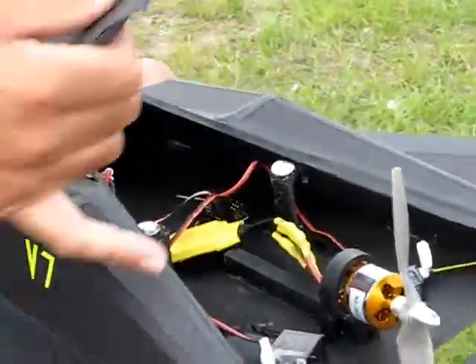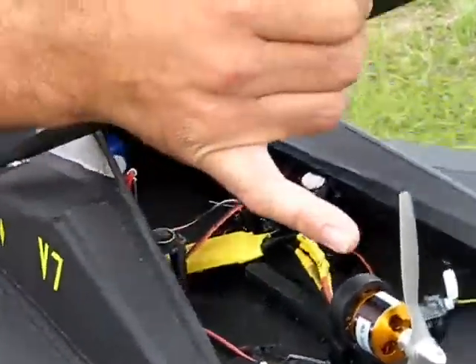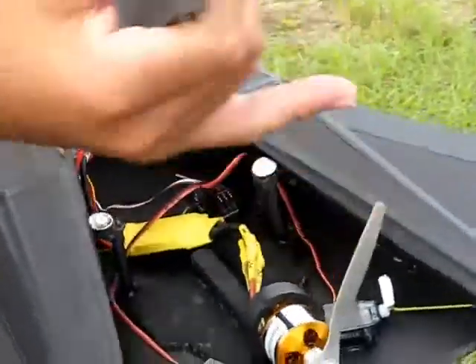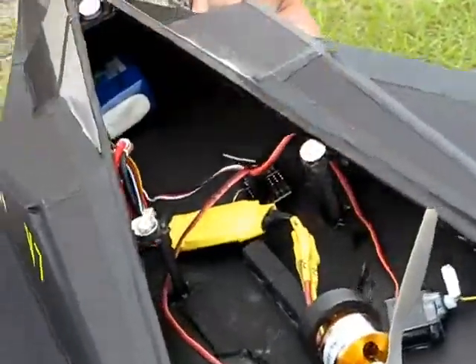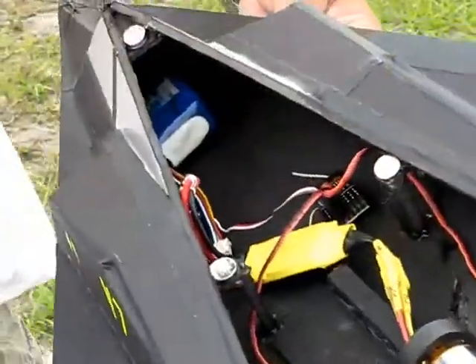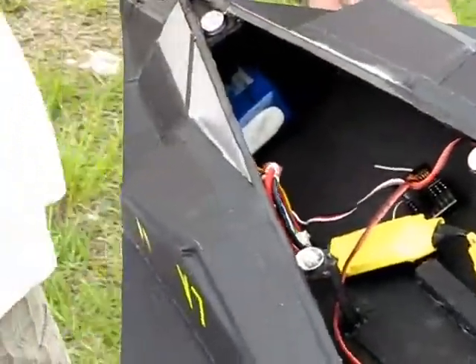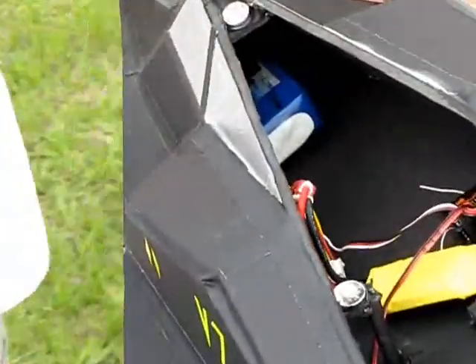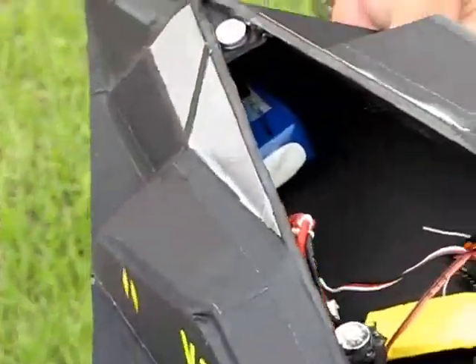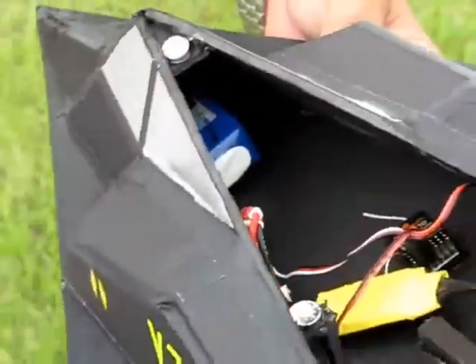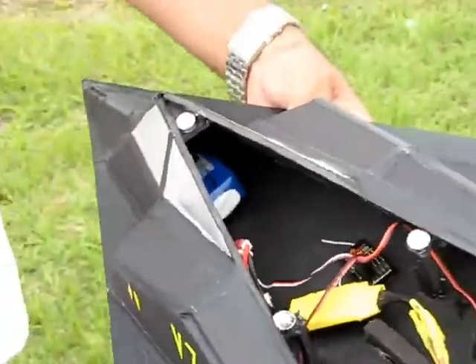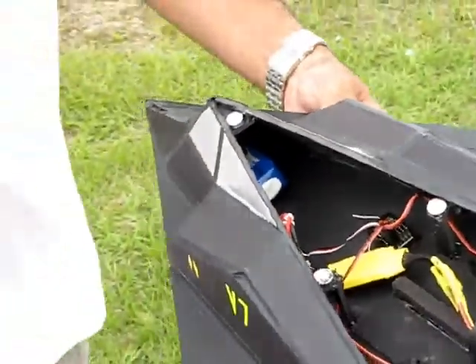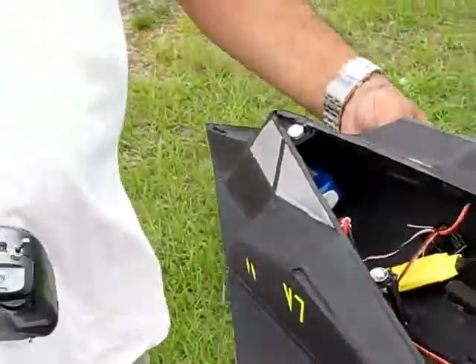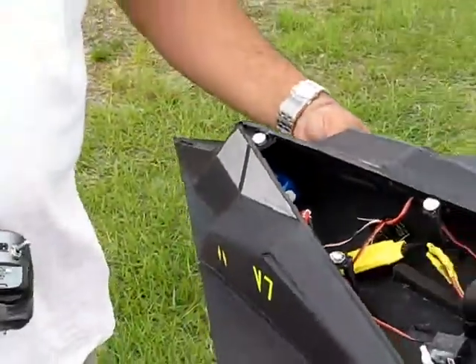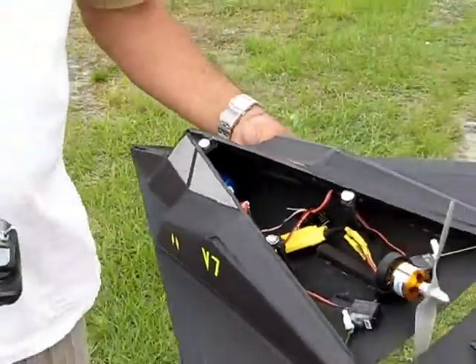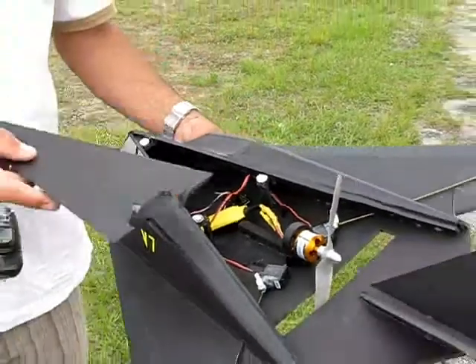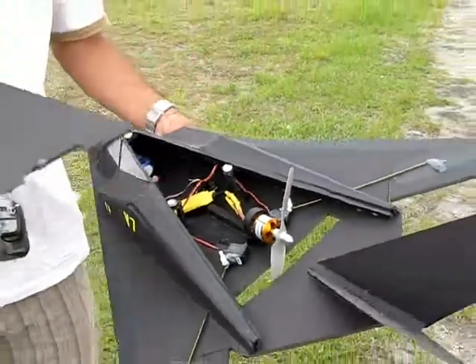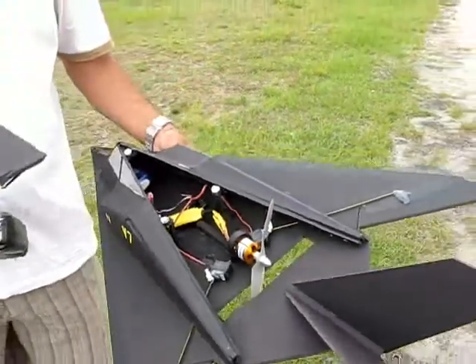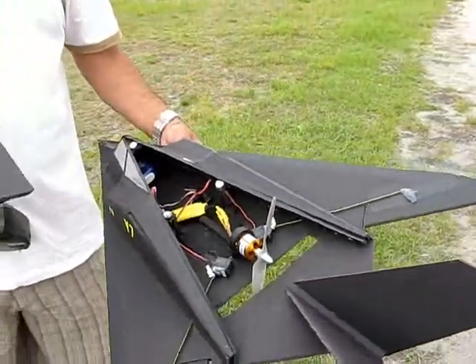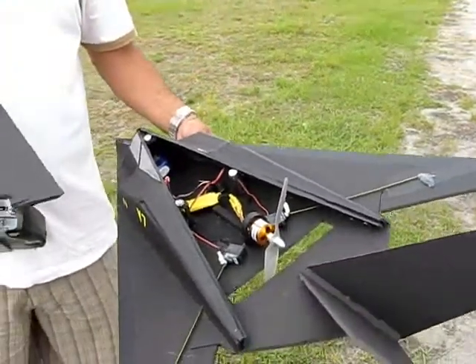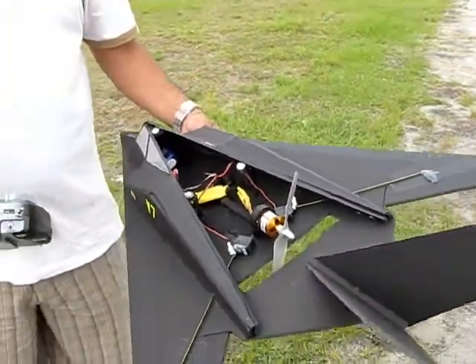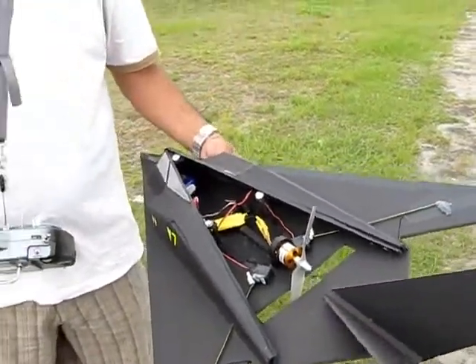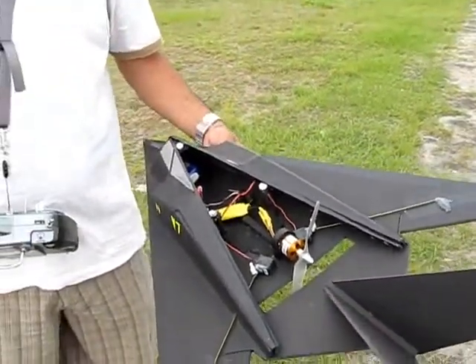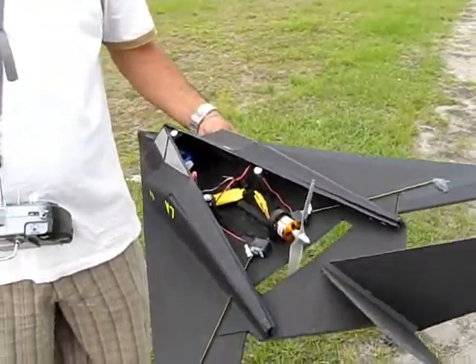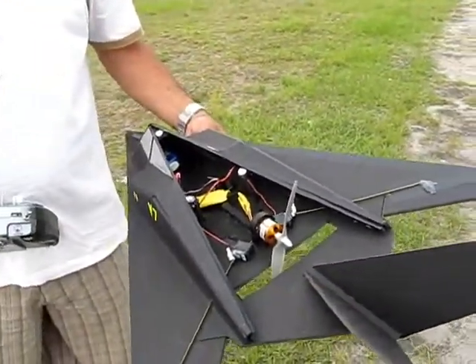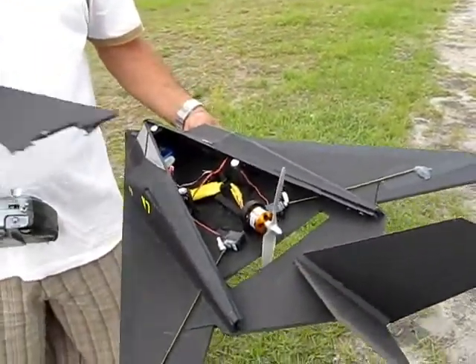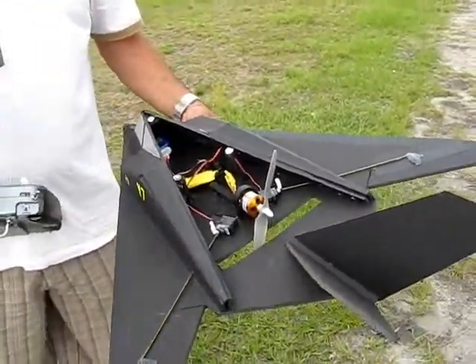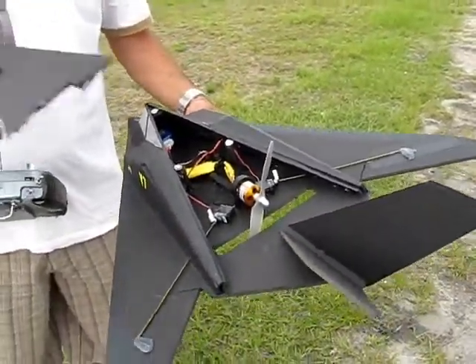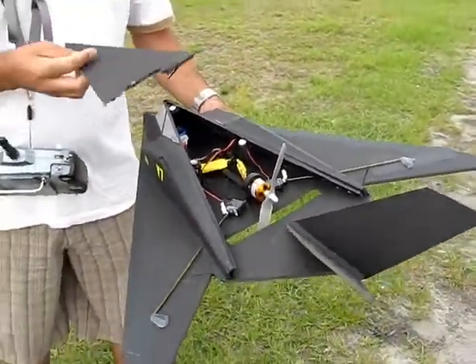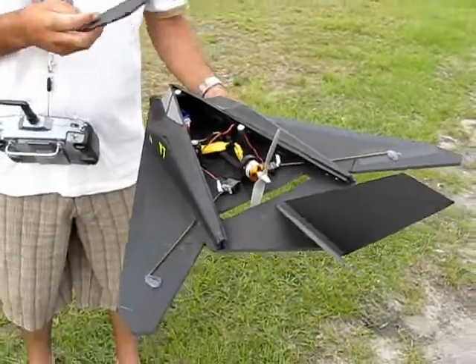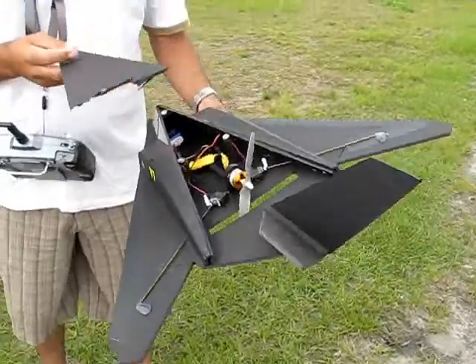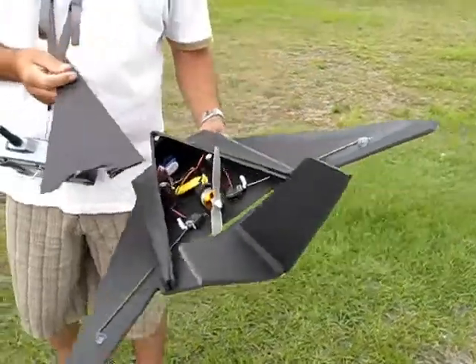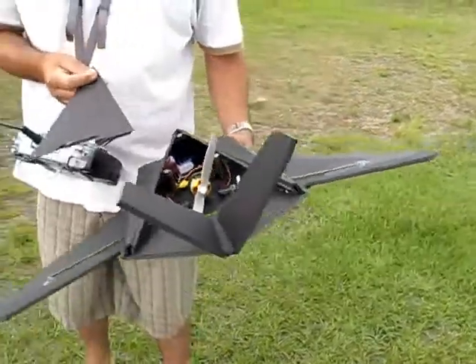ESC, what do you got? I have 40 amps. 40 amps. What kind of battery? Actually, the one was coming in — it was a 30, but I burned it. So I got the 40 and it's working real good.